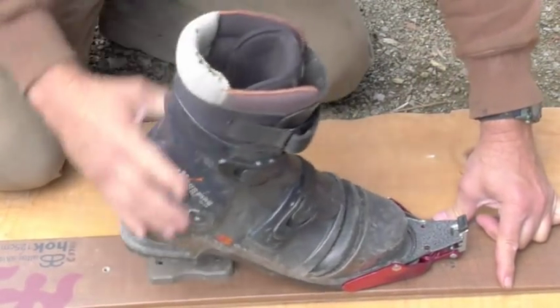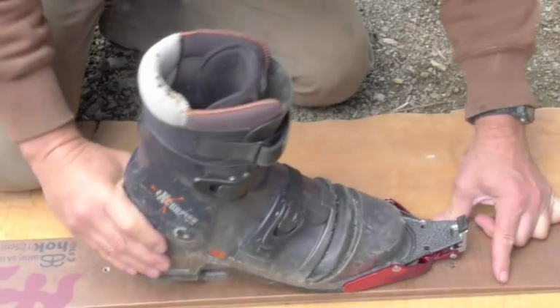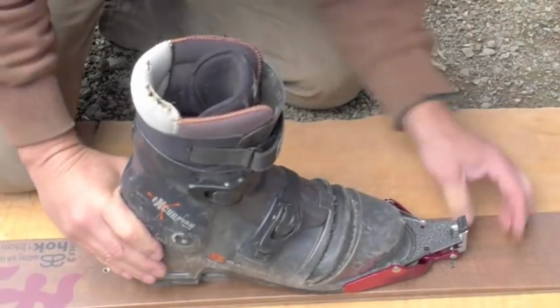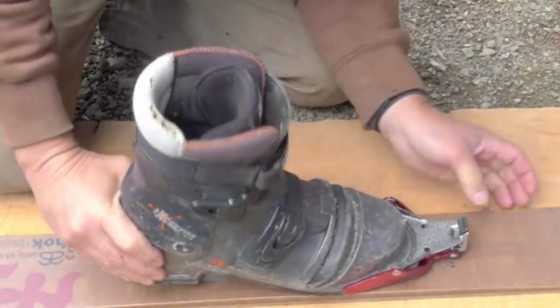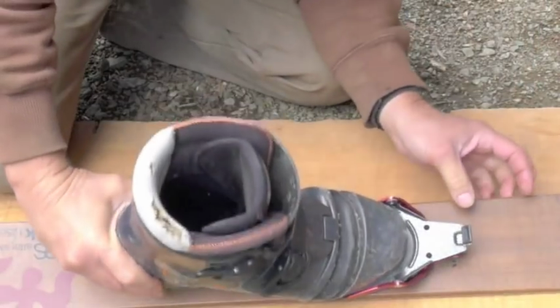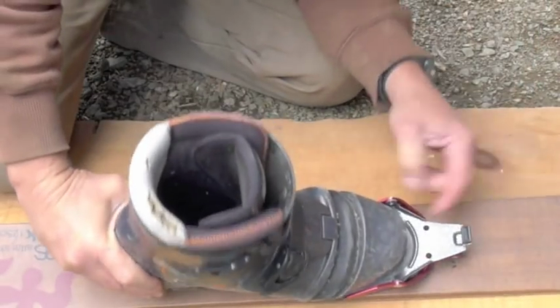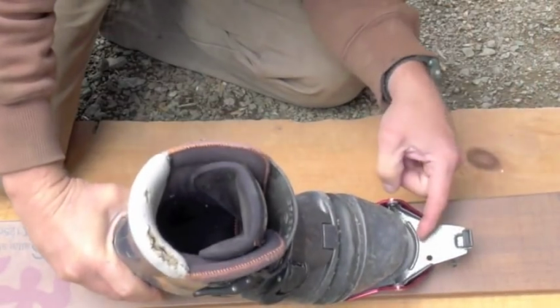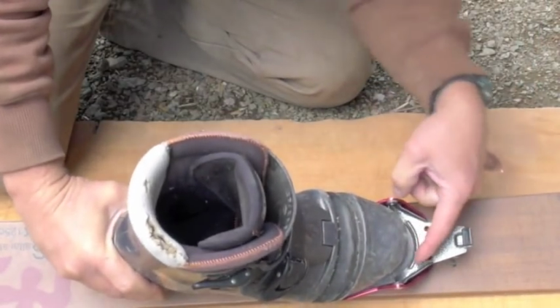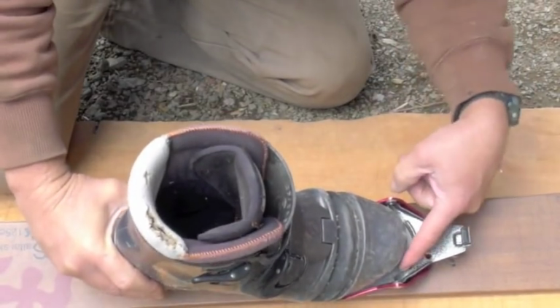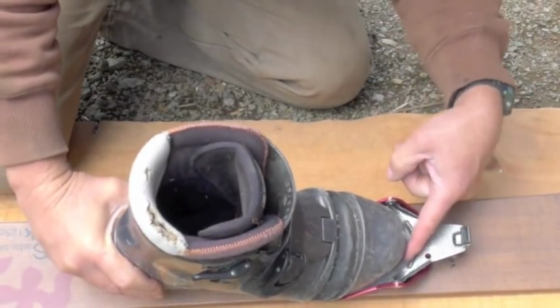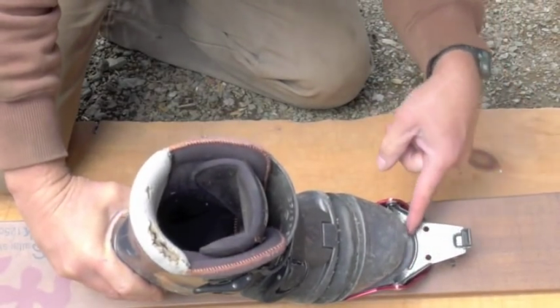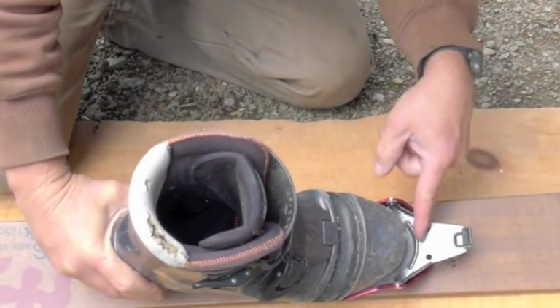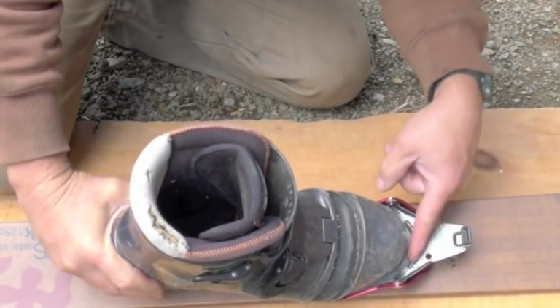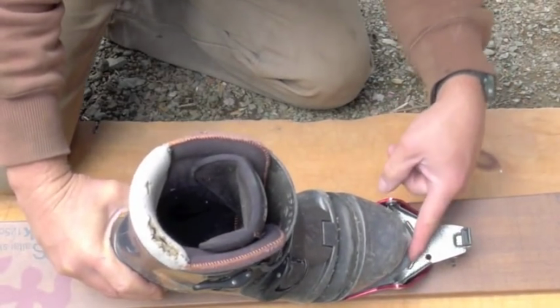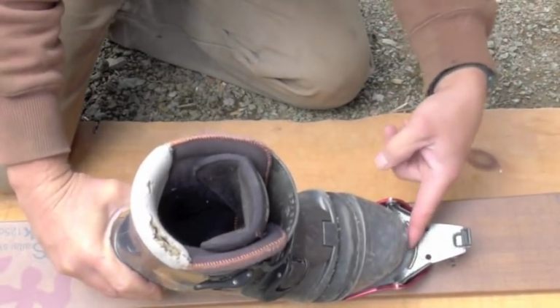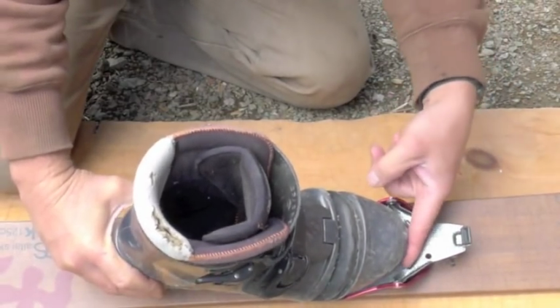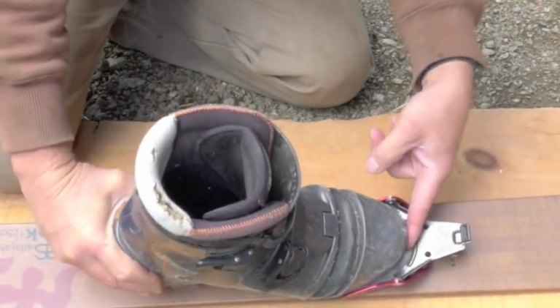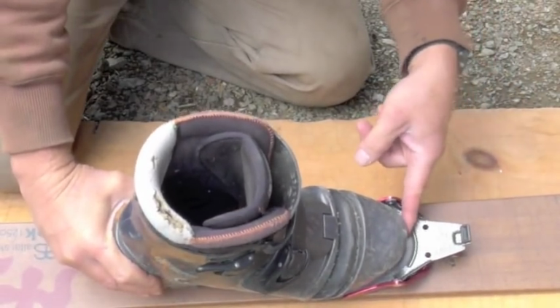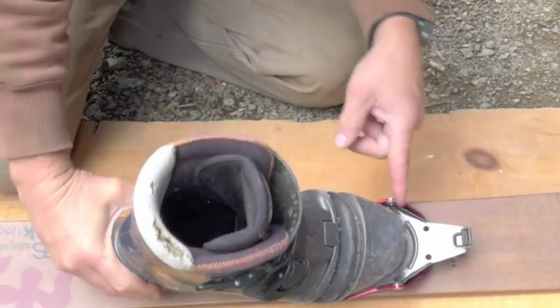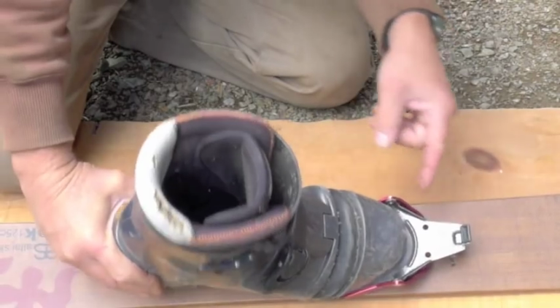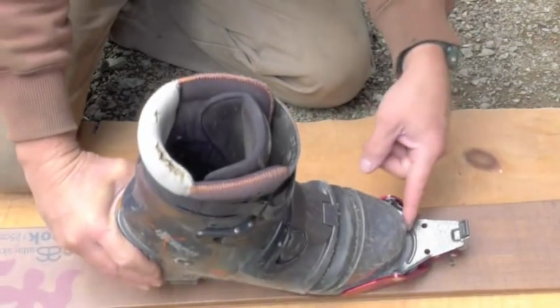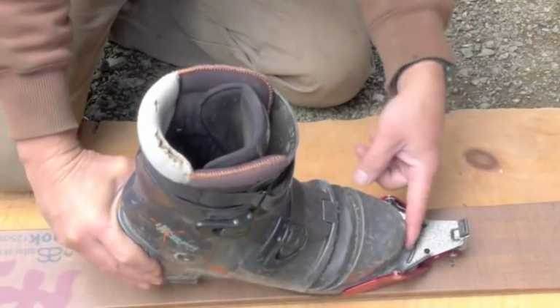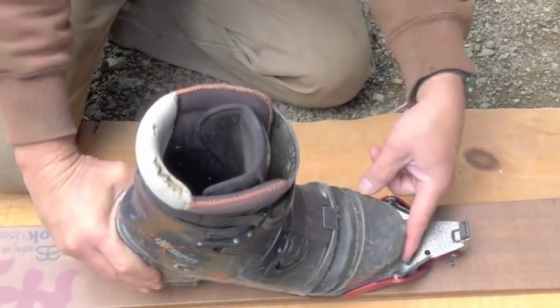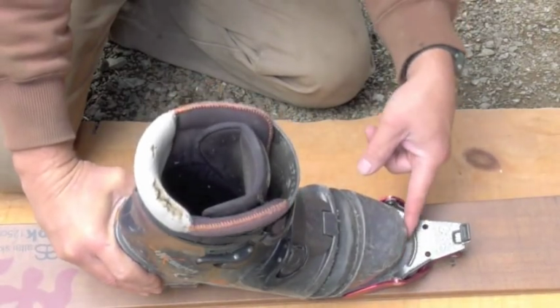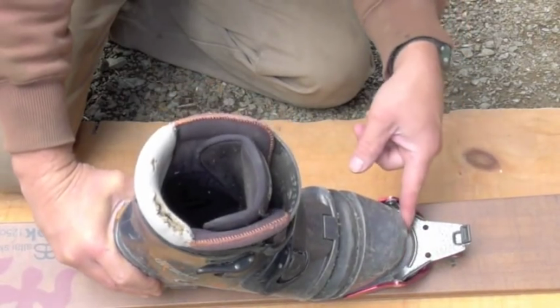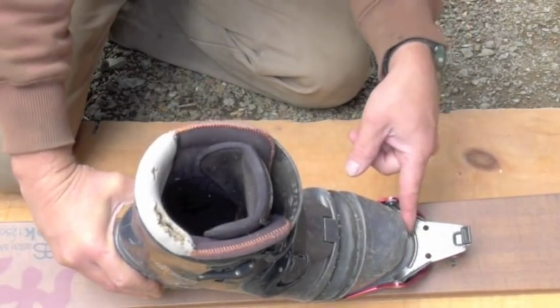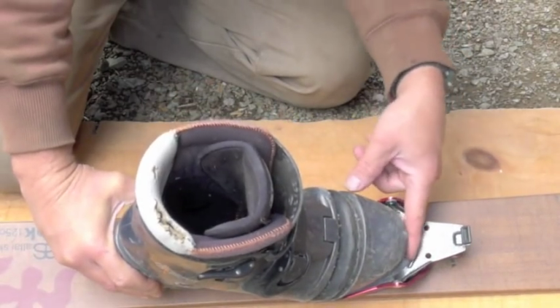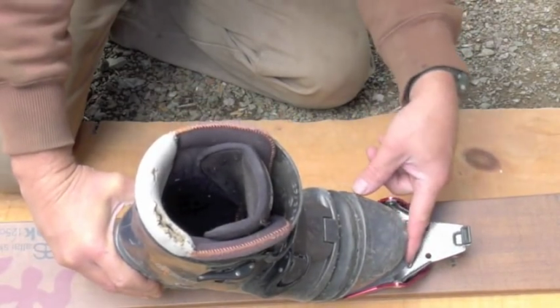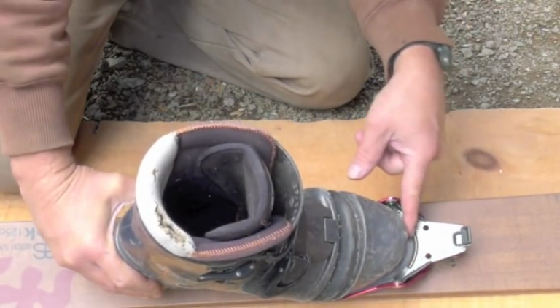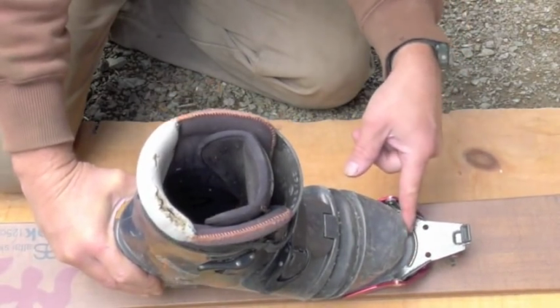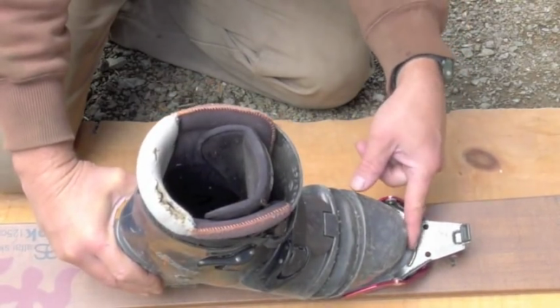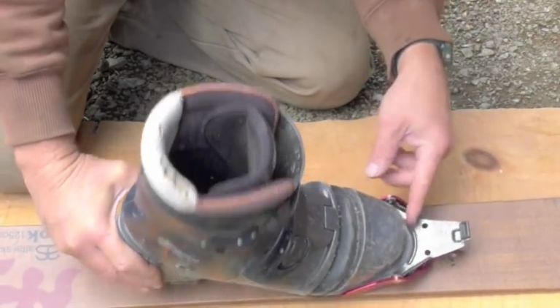What you want to do is get used to seeing where the binding sits on the toe, so that you know you have it properly placed on the pin holes.